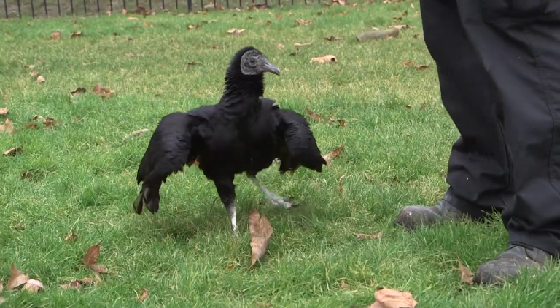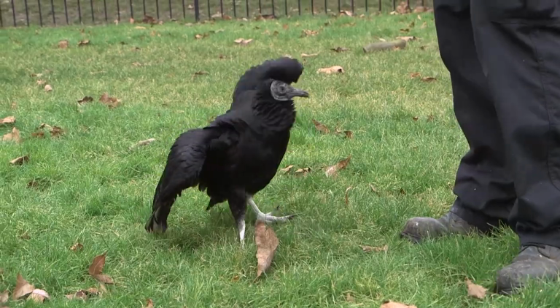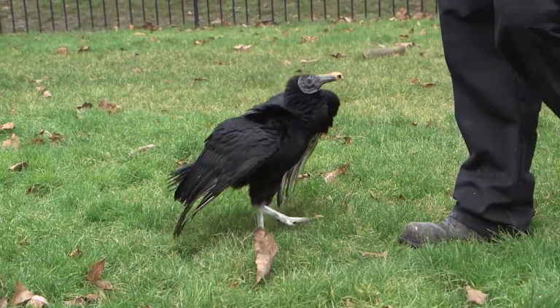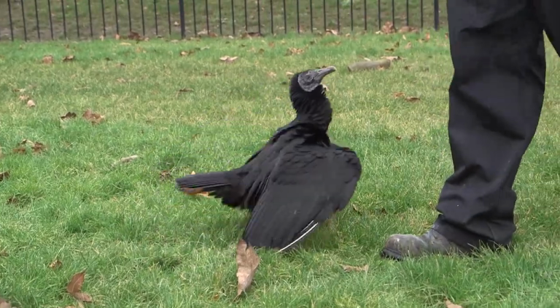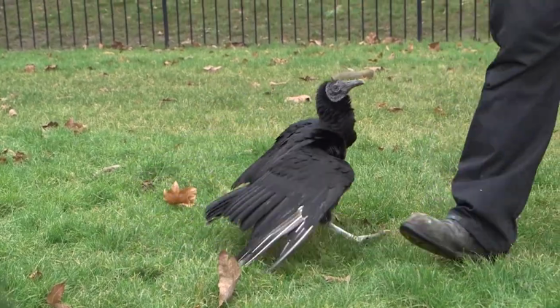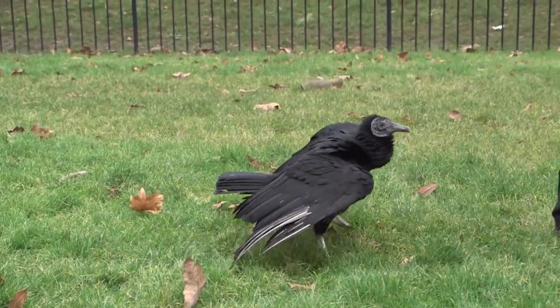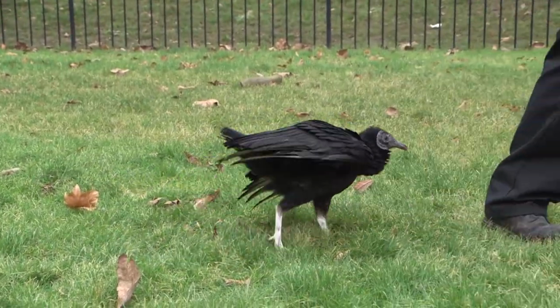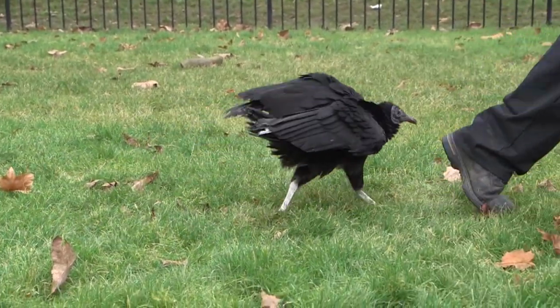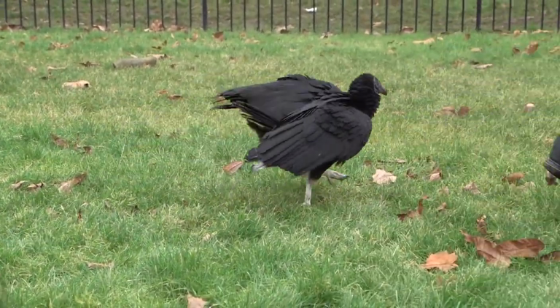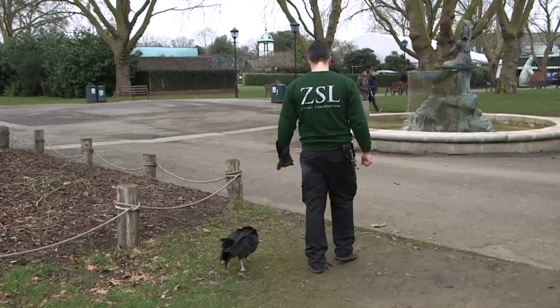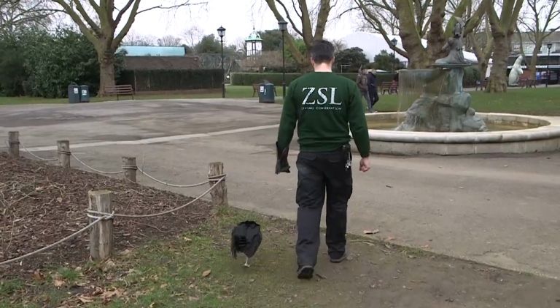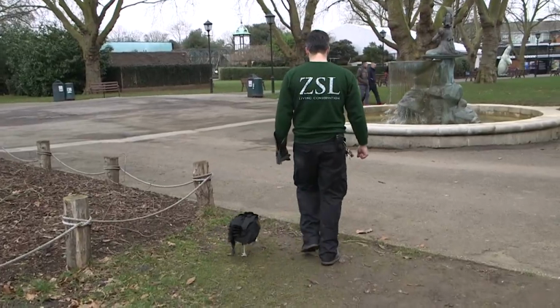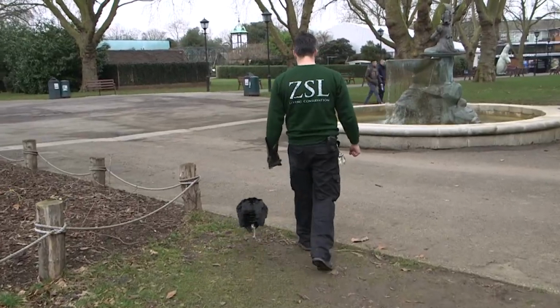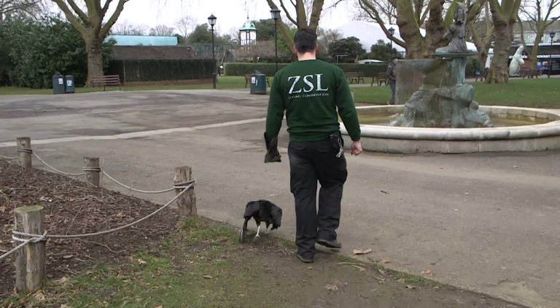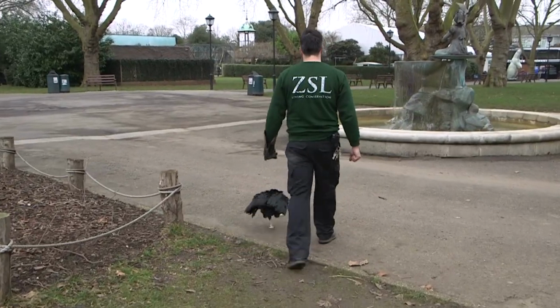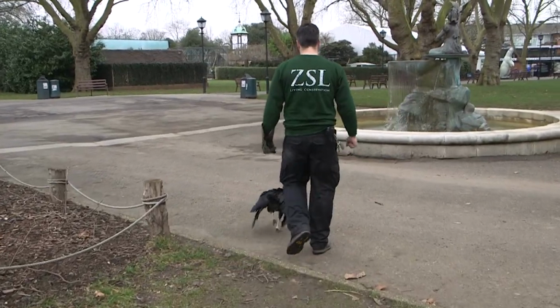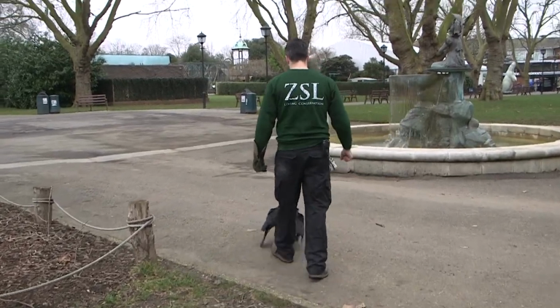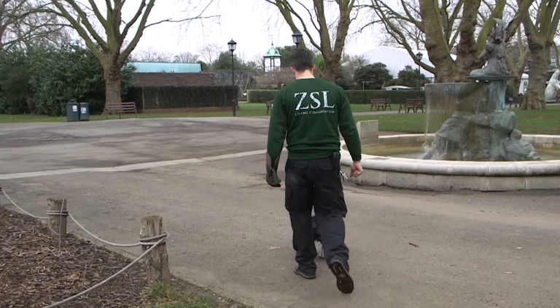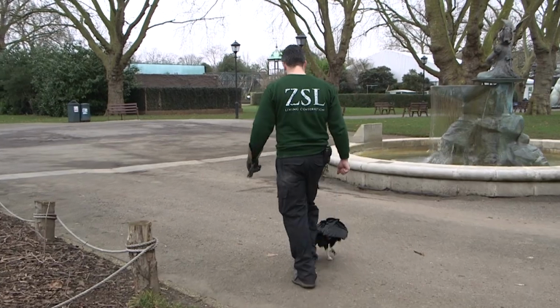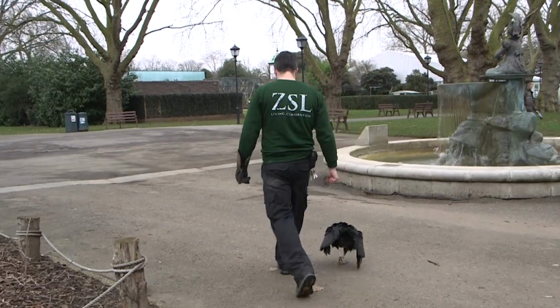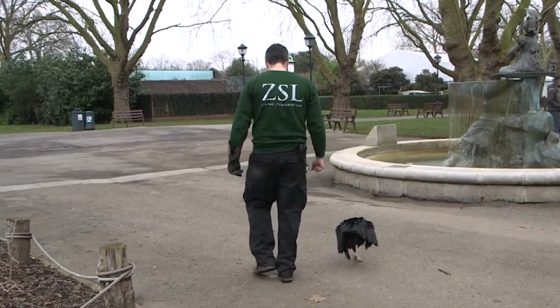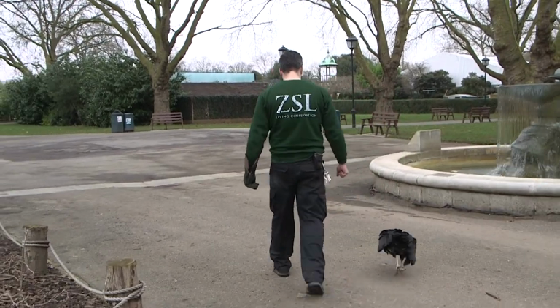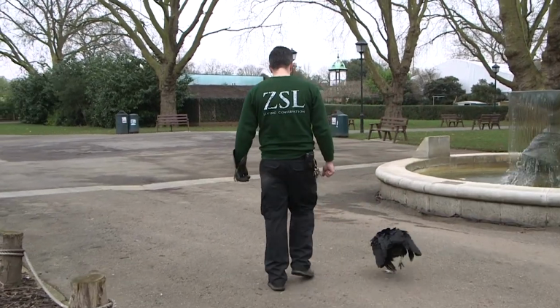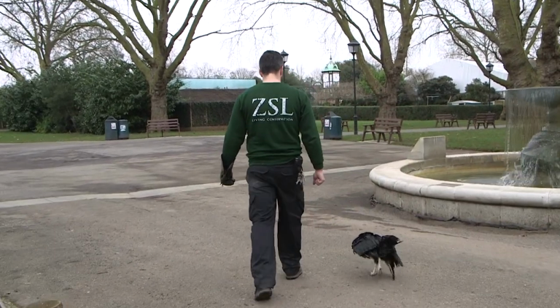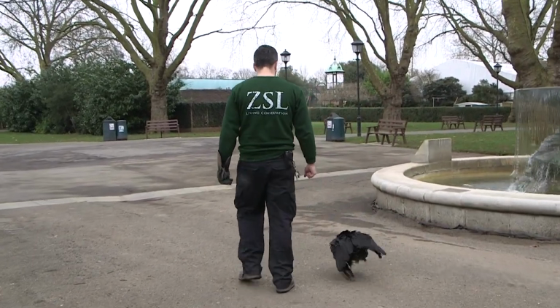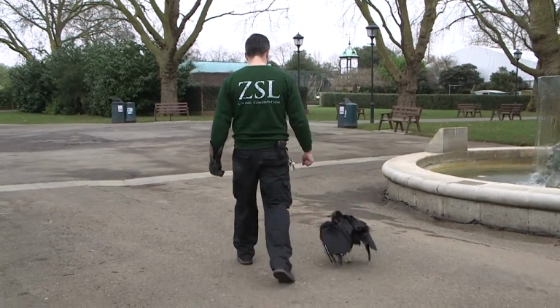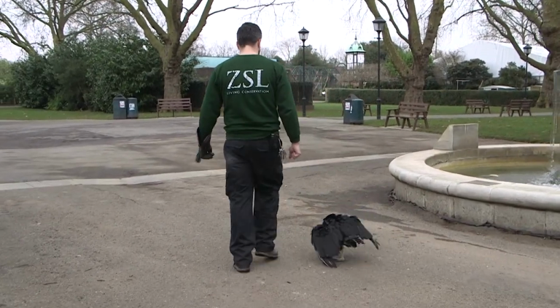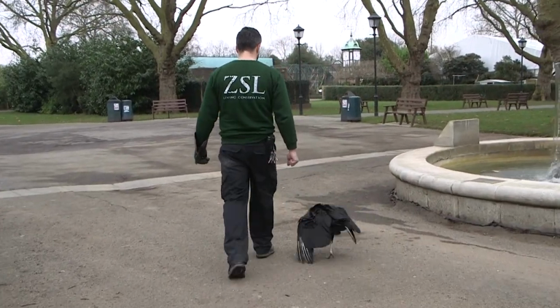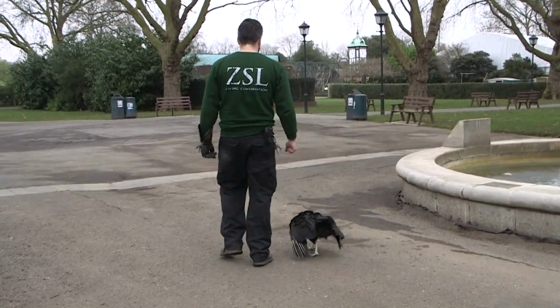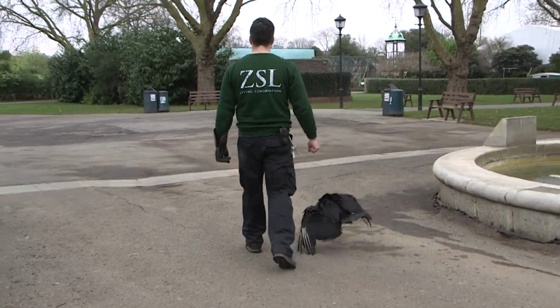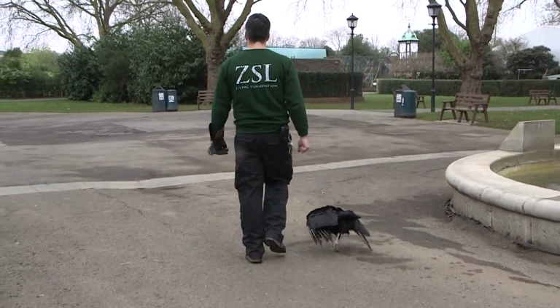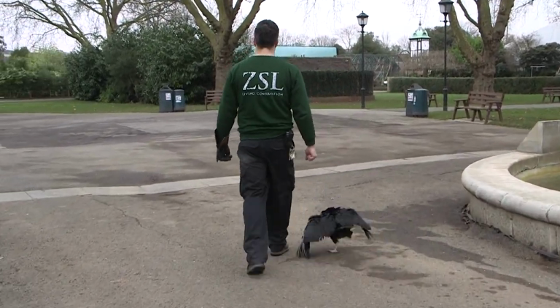As part of his enrichment and training we take him out on walks and things so he can get a bit of exercise and have a look around. He really likes the interaction between the keeper and other members of the public.